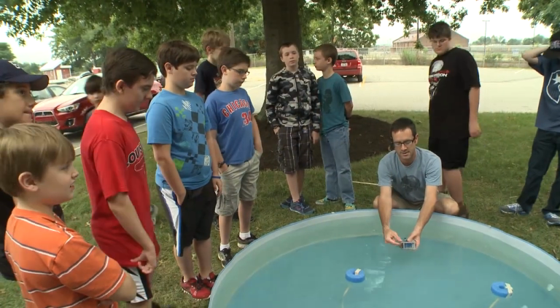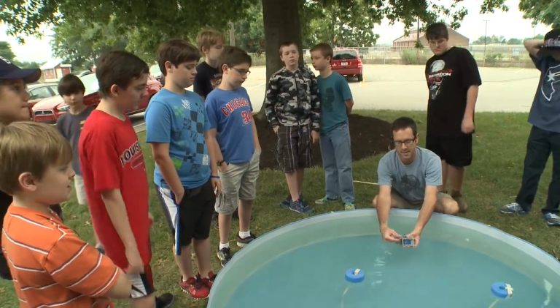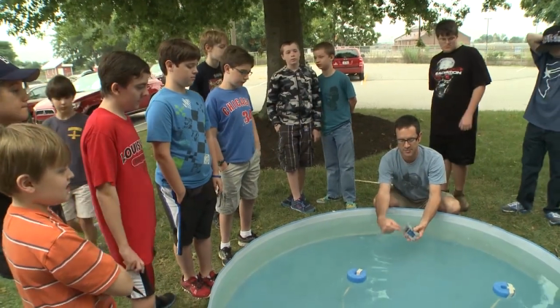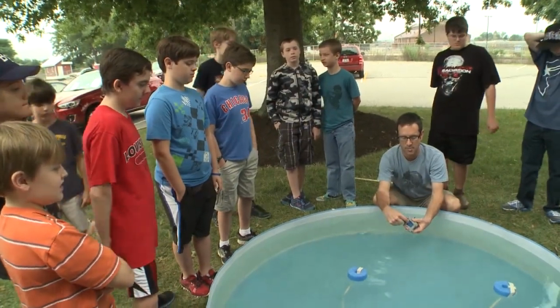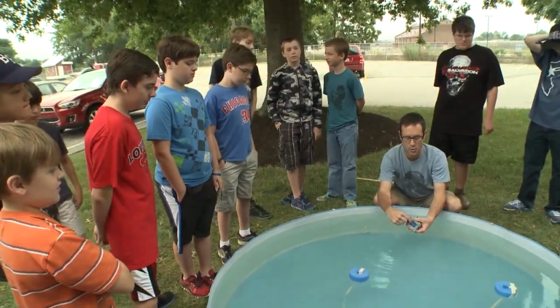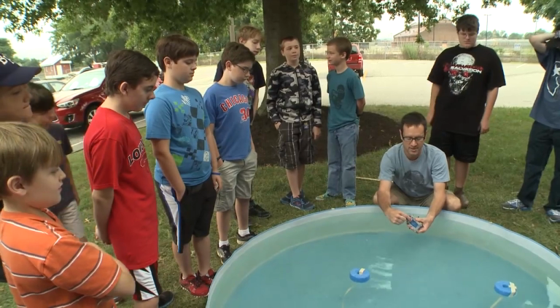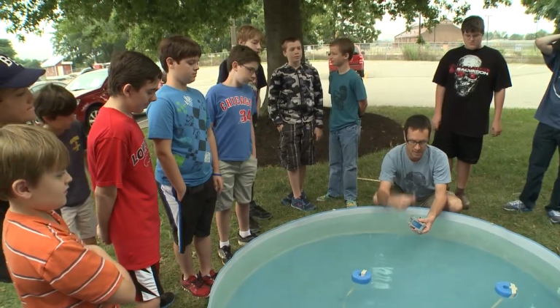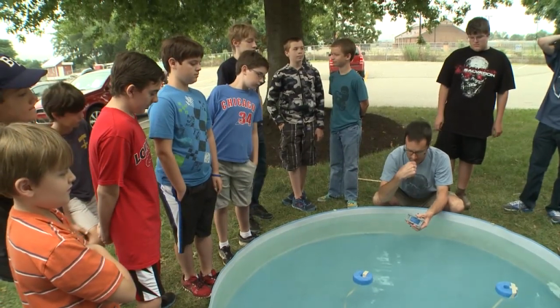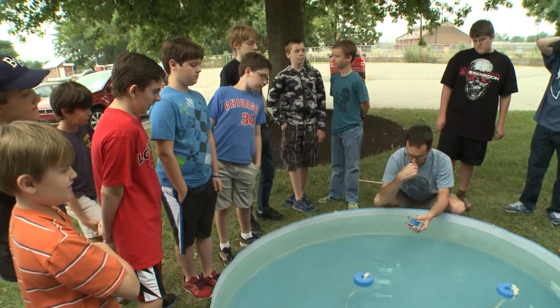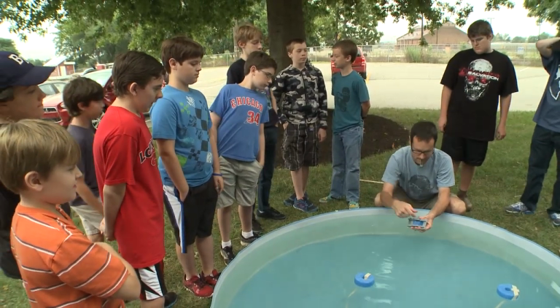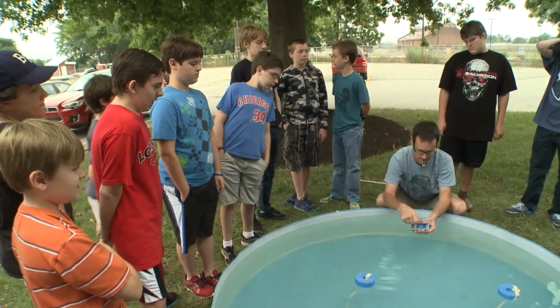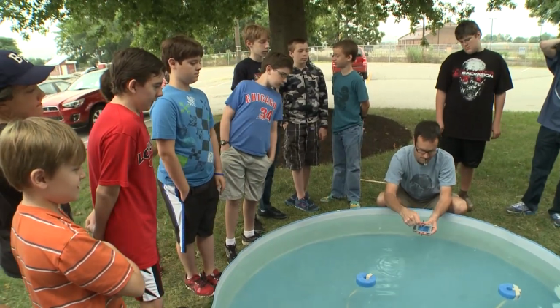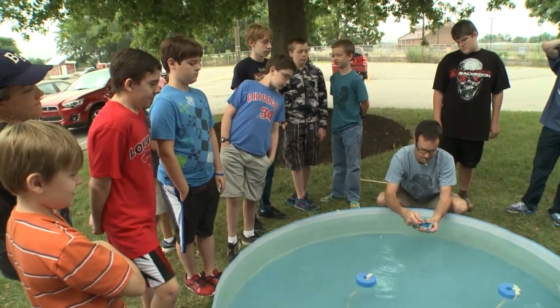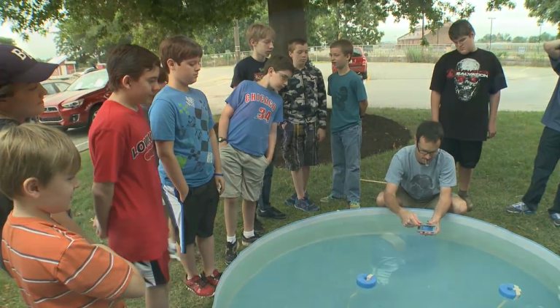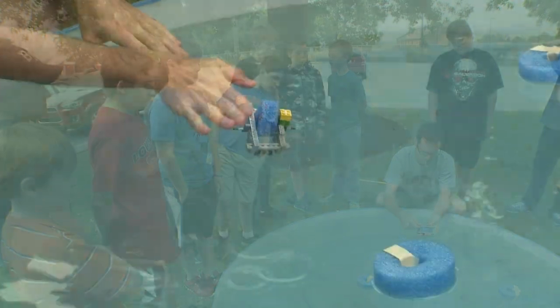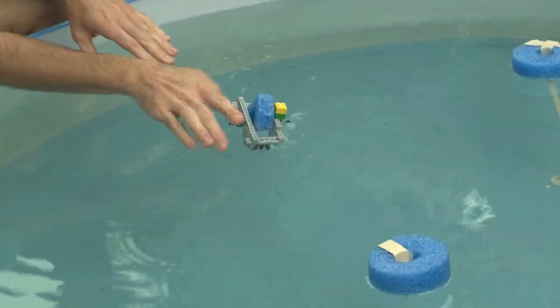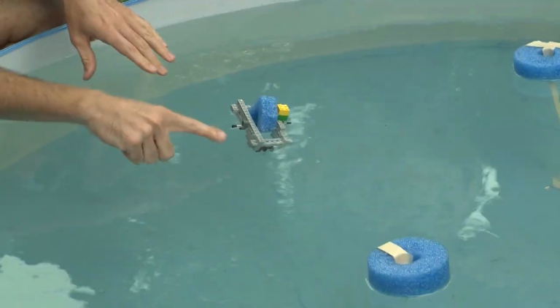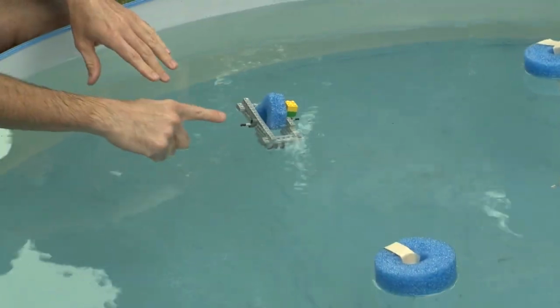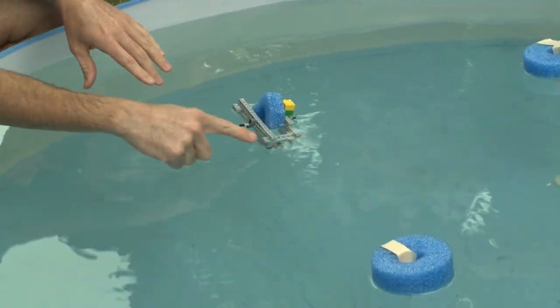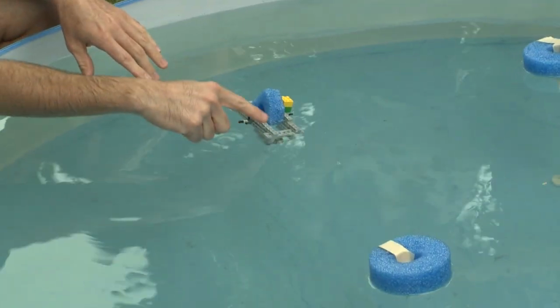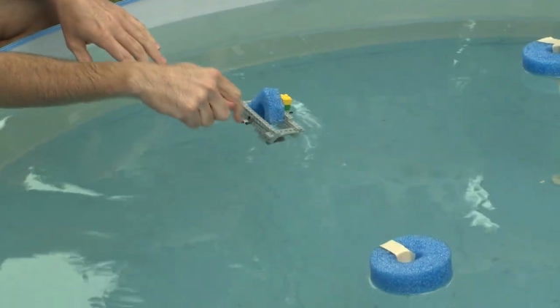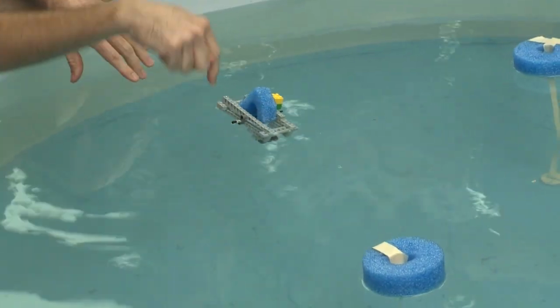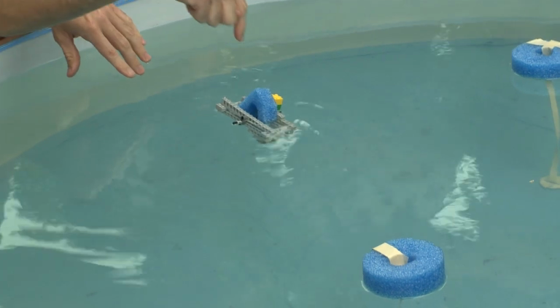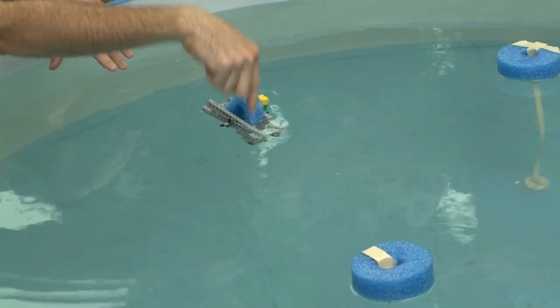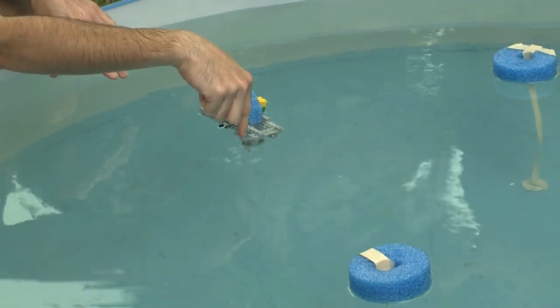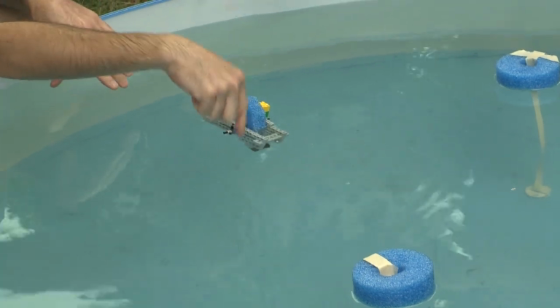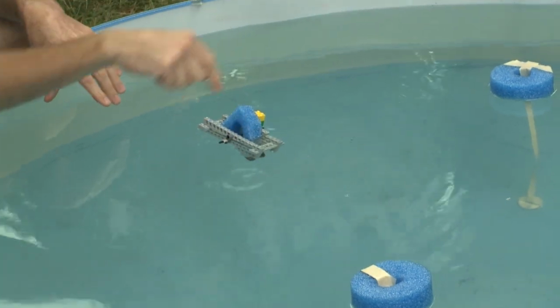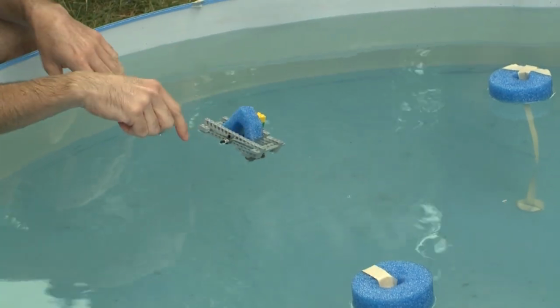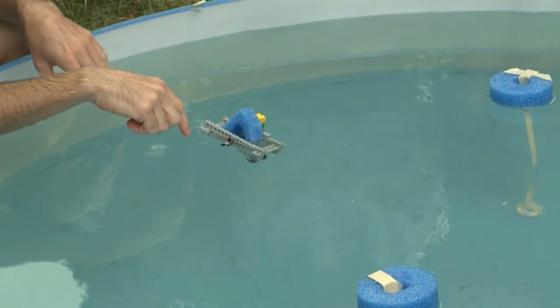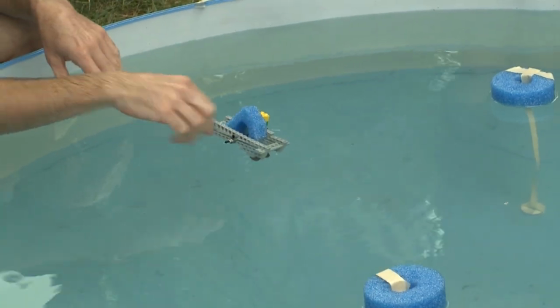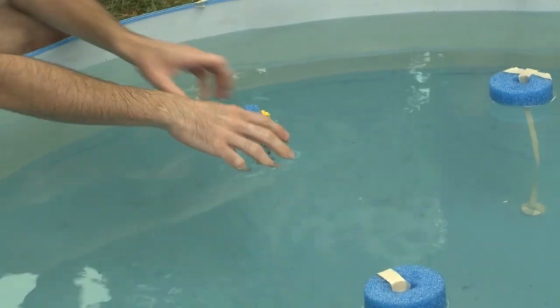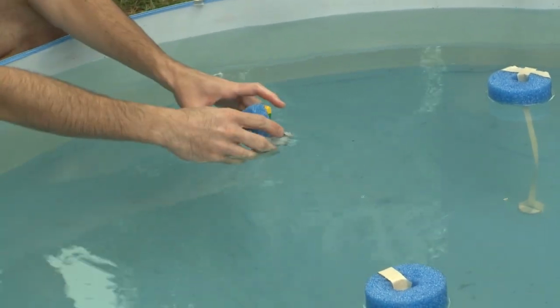Let's see what happens if I move these pennies in a different location. Look — when I move the weights back further, it's bringing the back of it down.